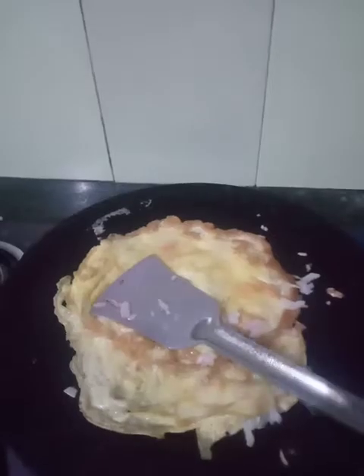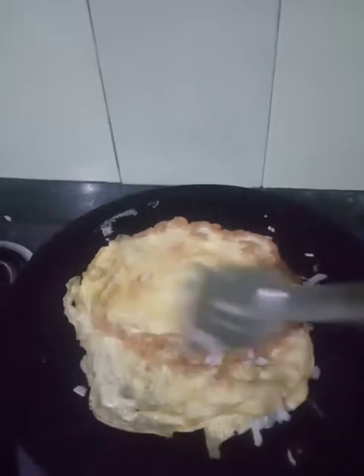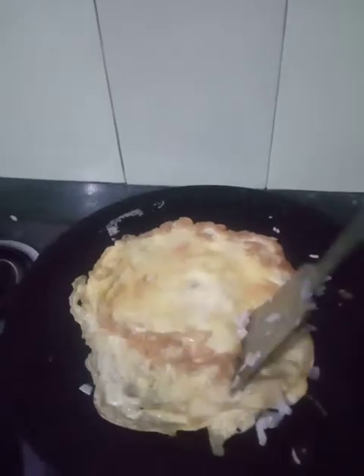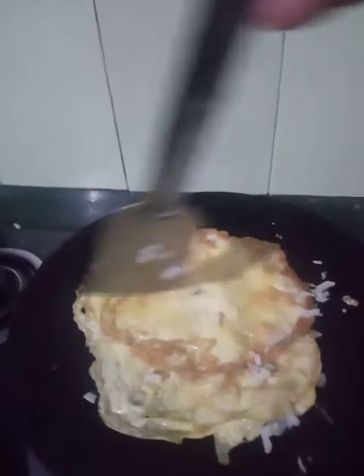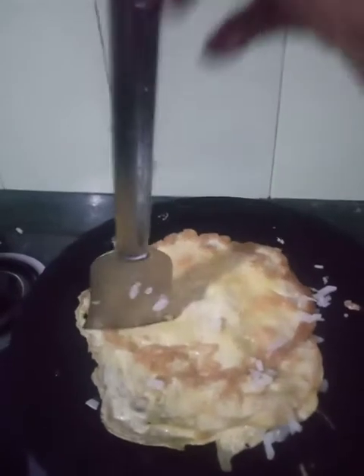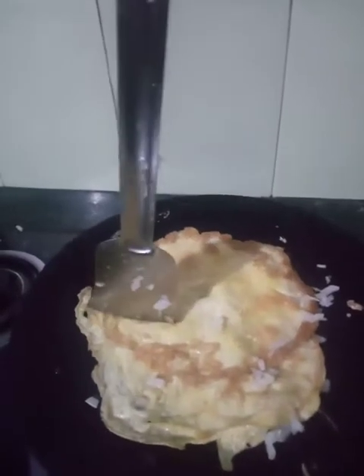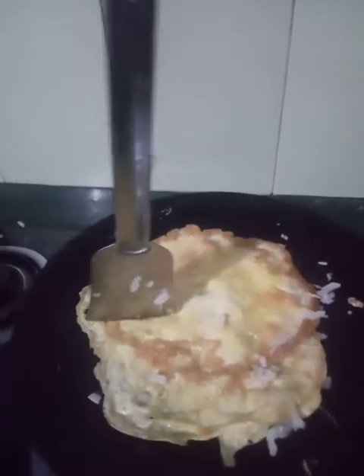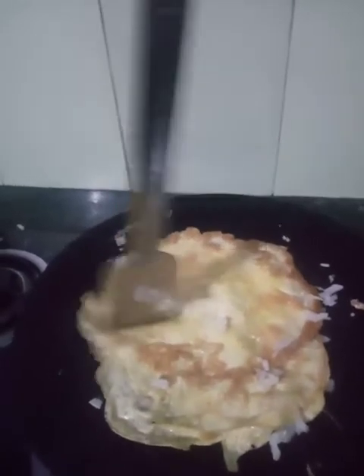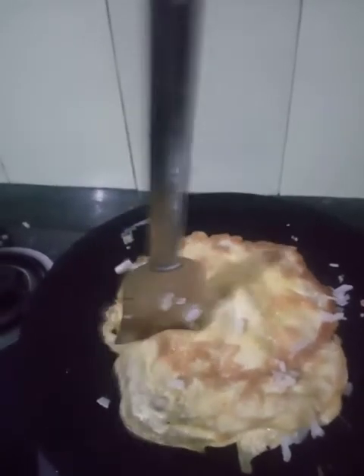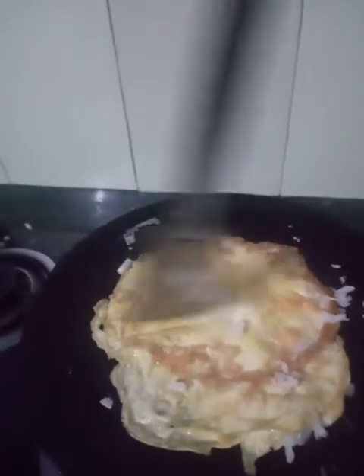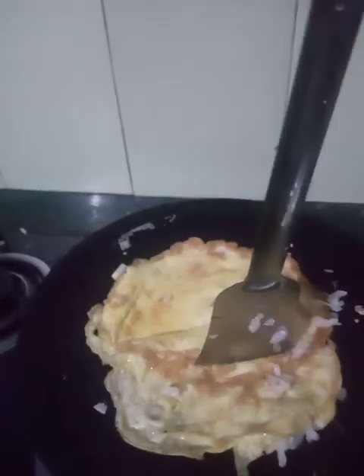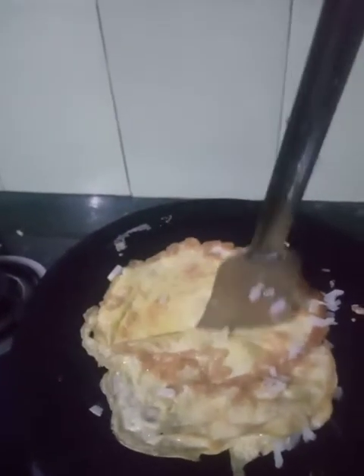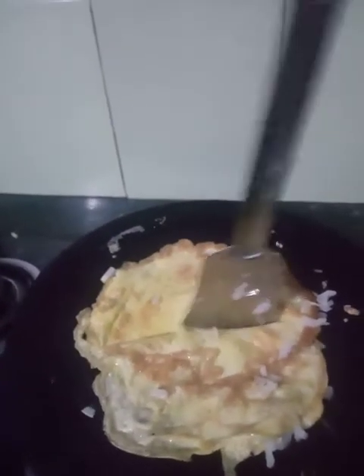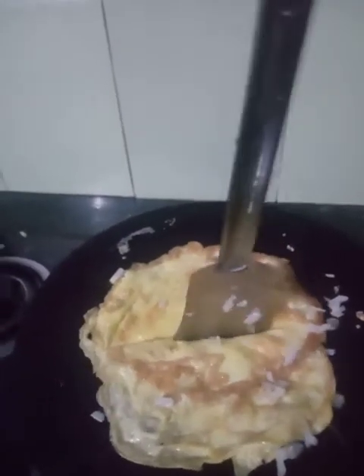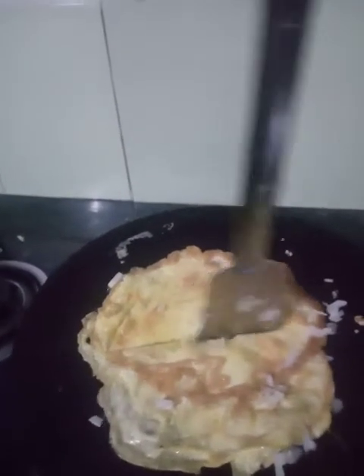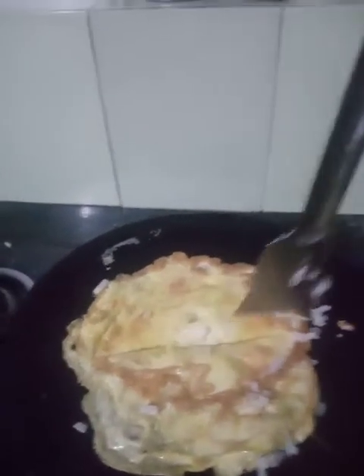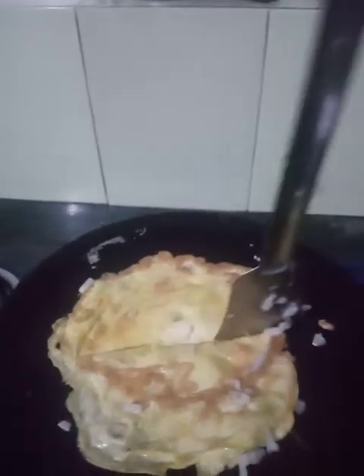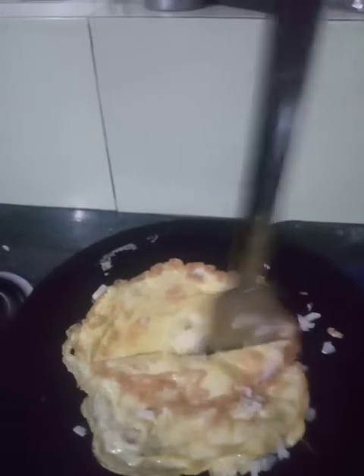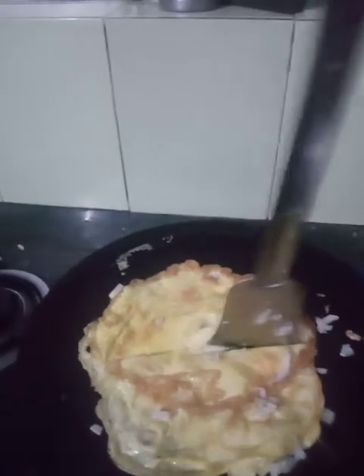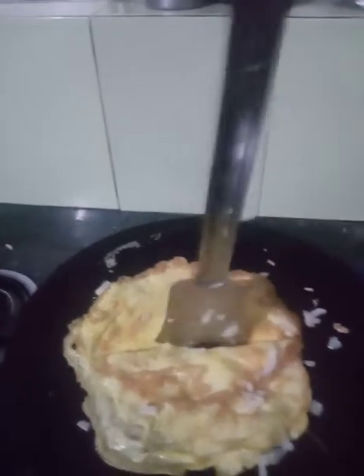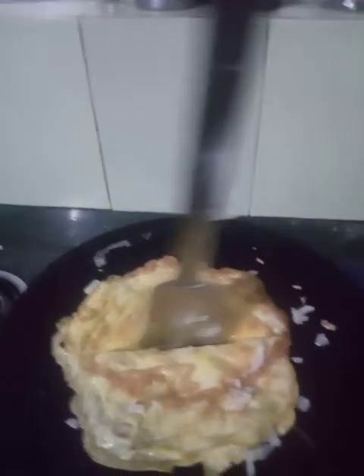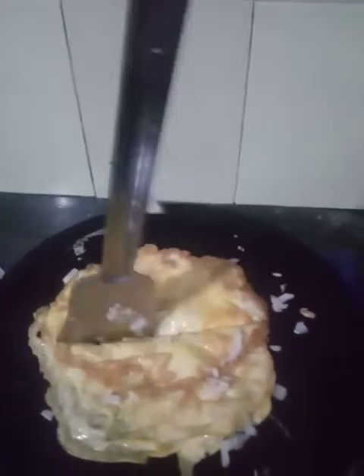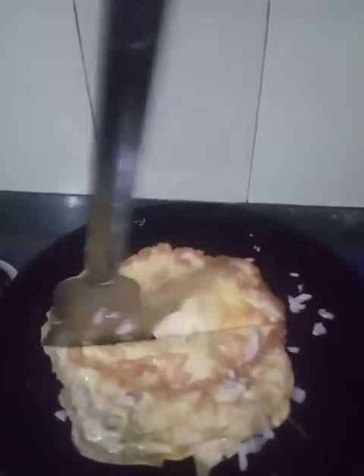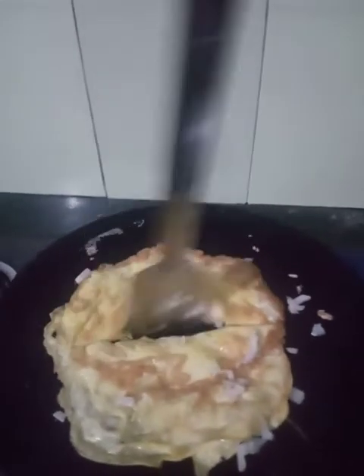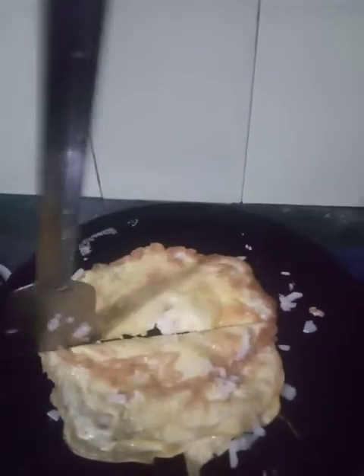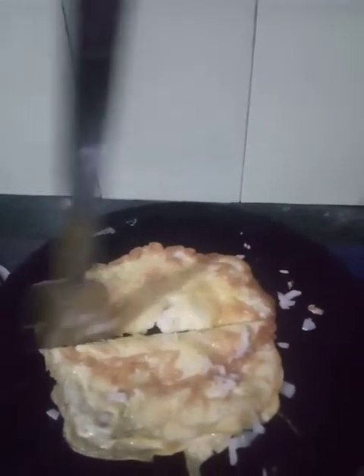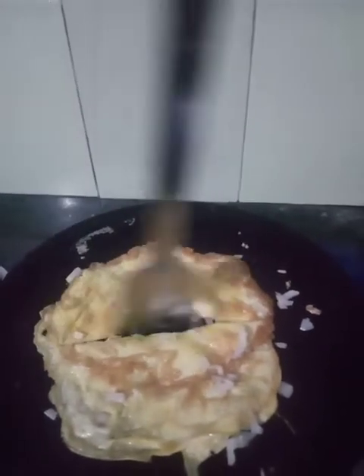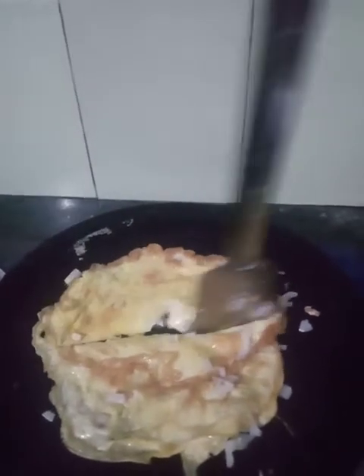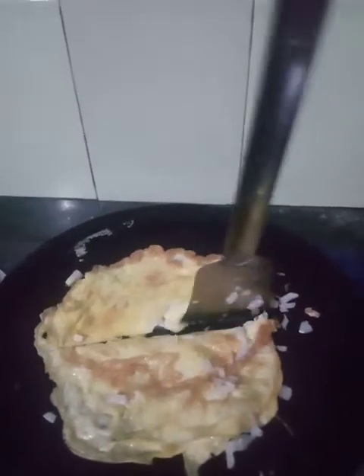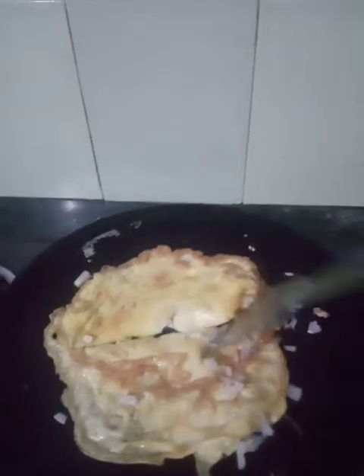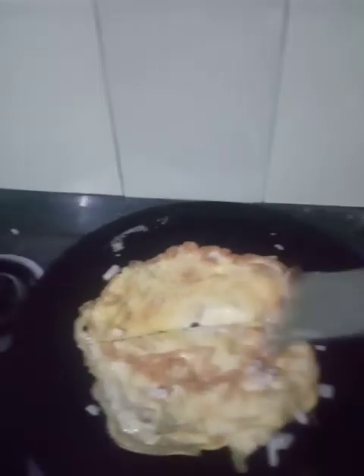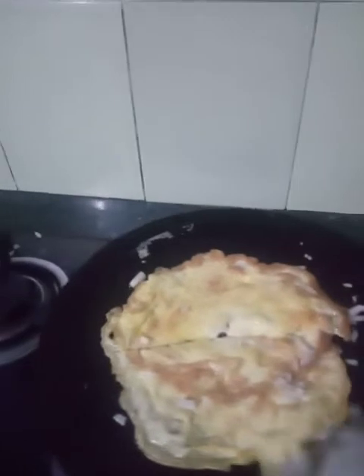Press it to make sure the mixture is right. Let's go.